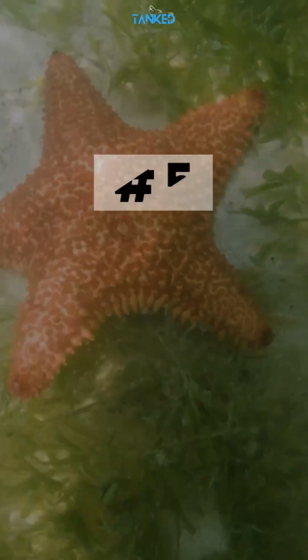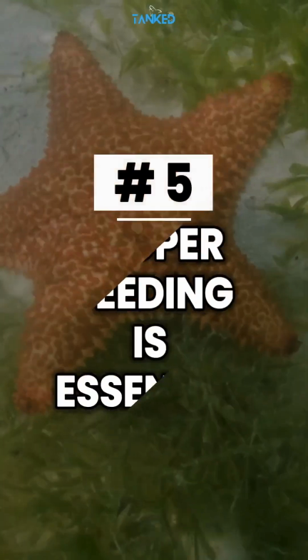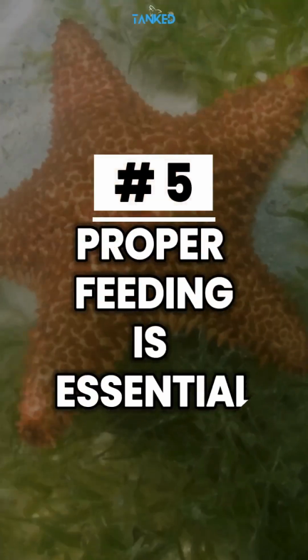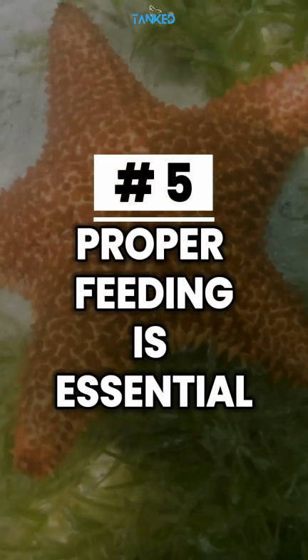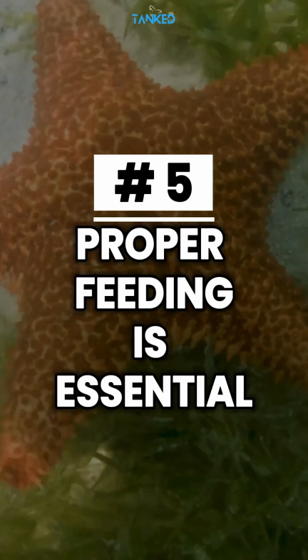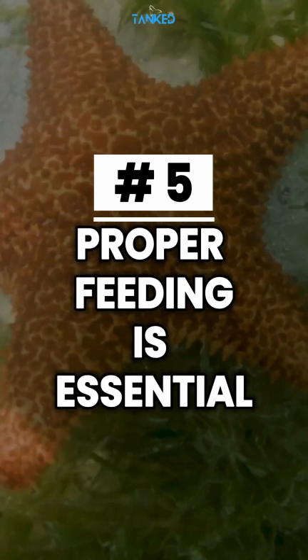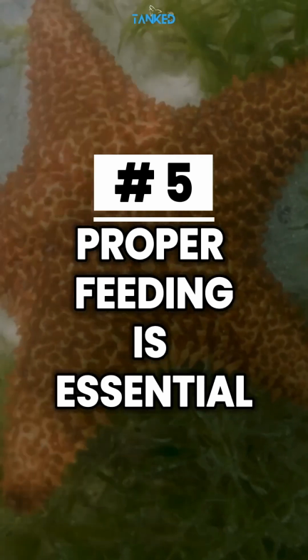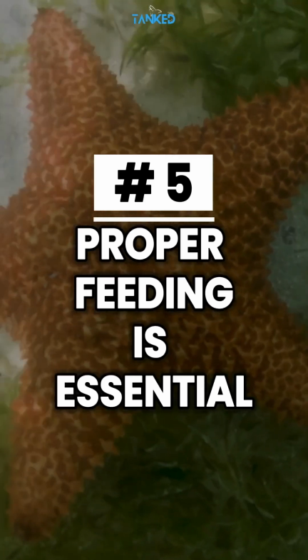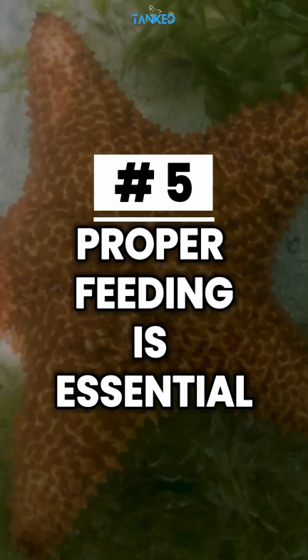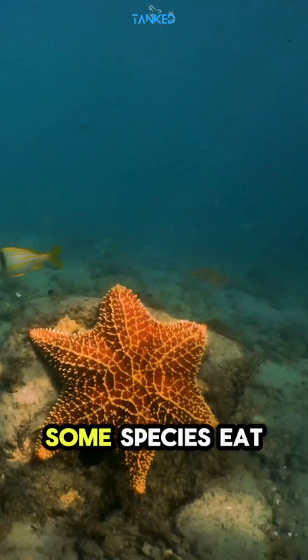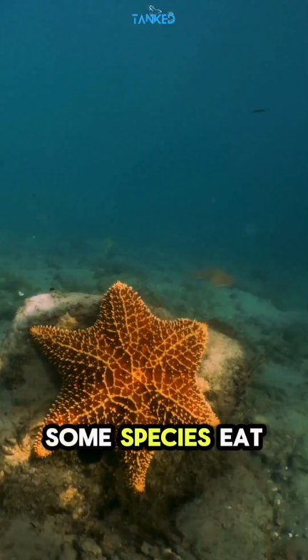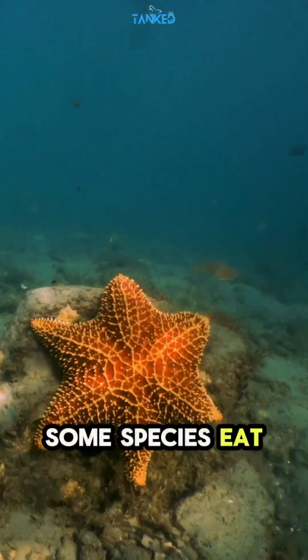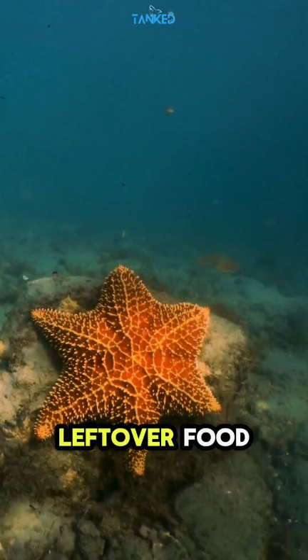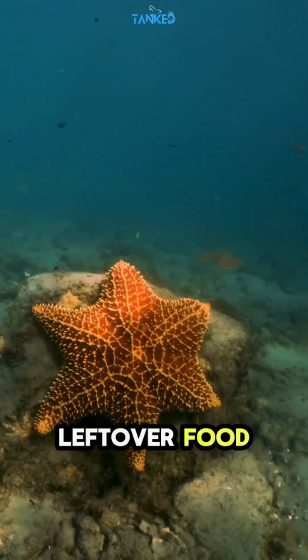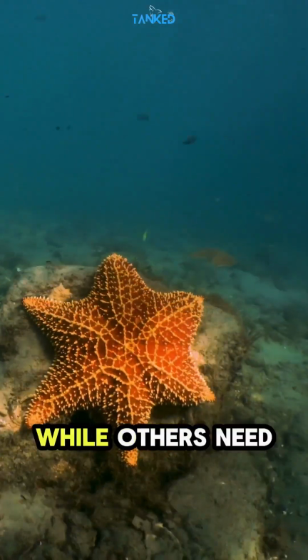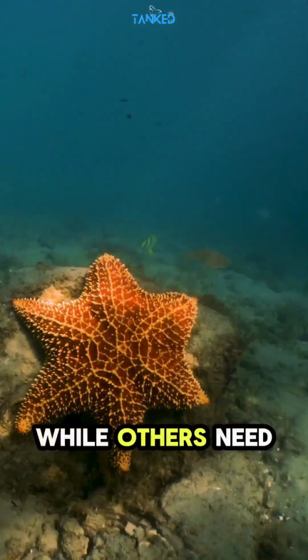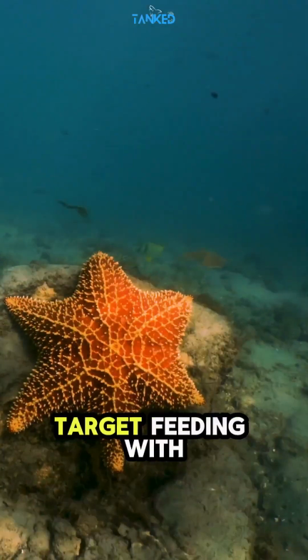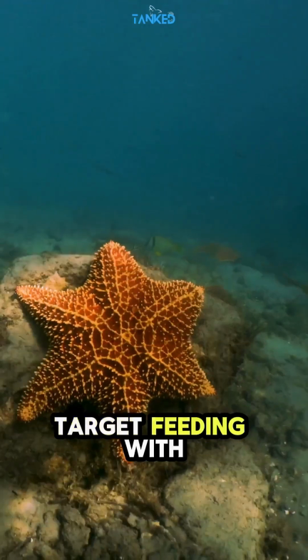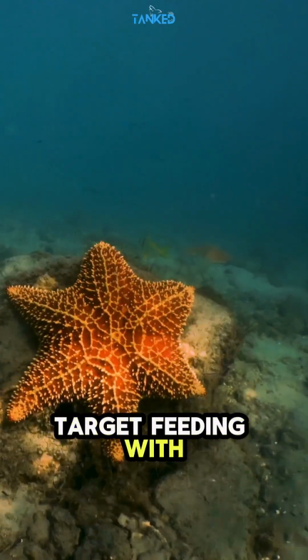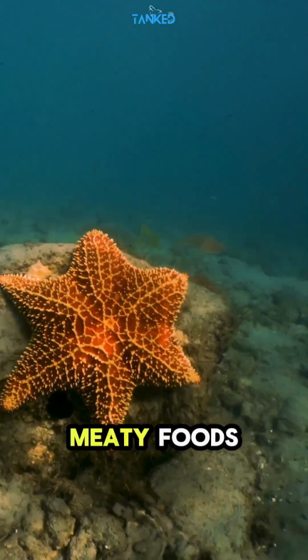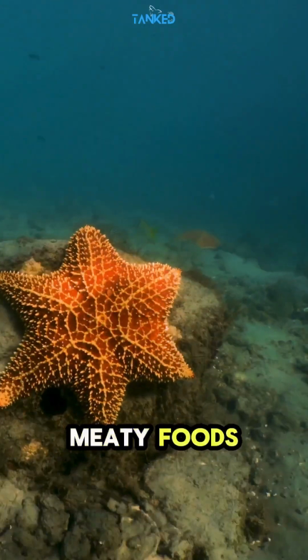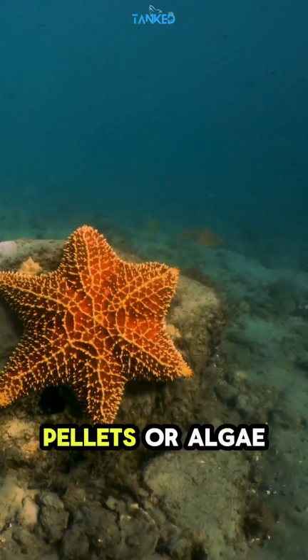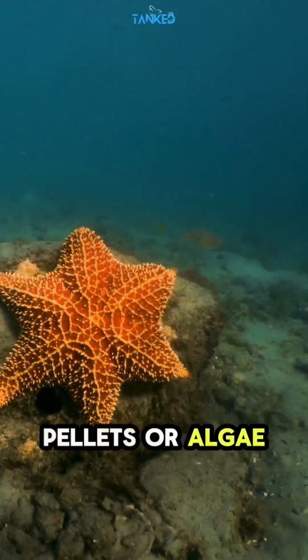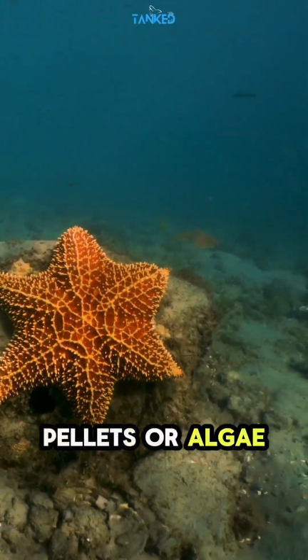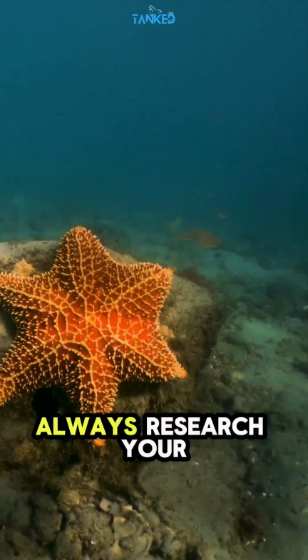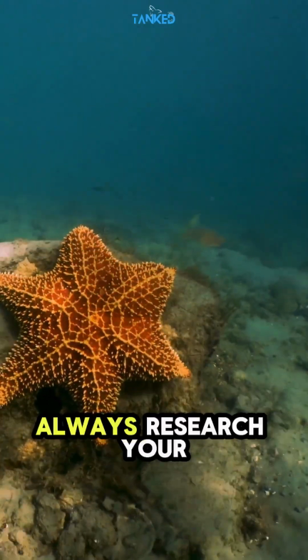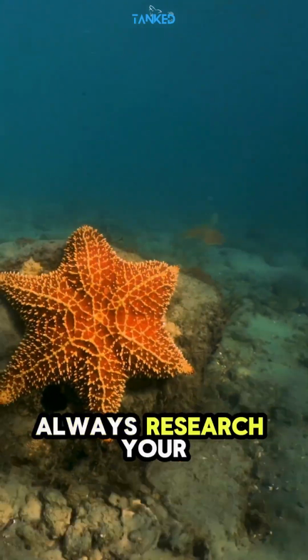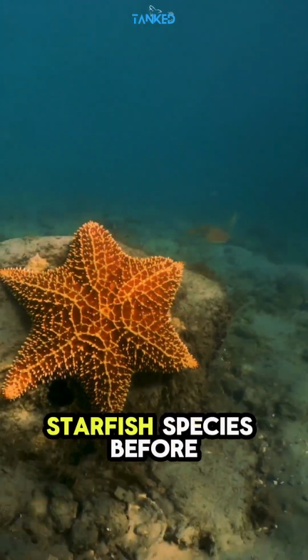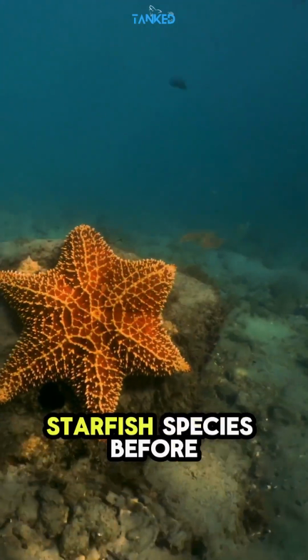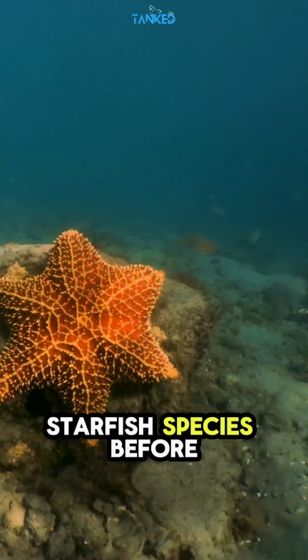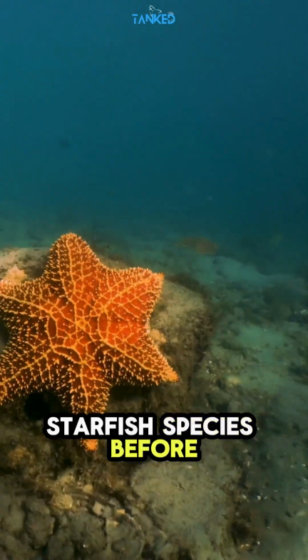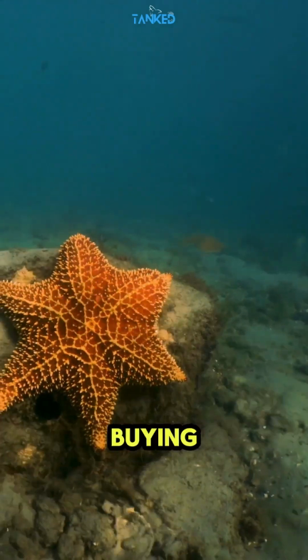Tip number five: proper feeding is essential. Some species eat leftover food, while others need target feeding with meaty foods, pellets, or algae. Always research your starfish species before buying.